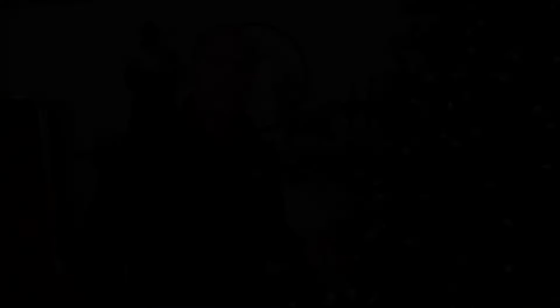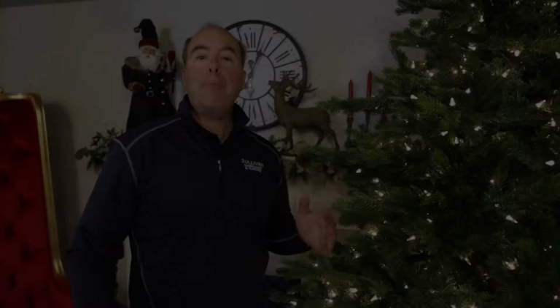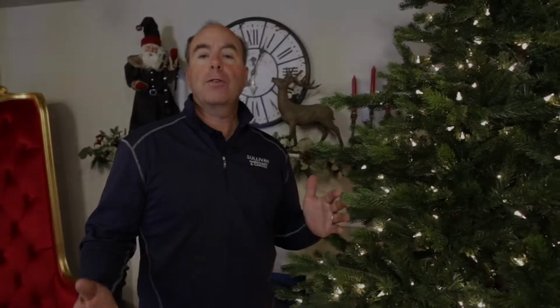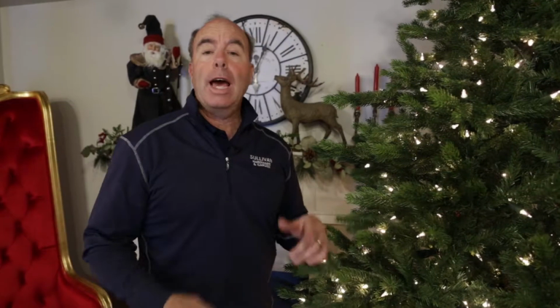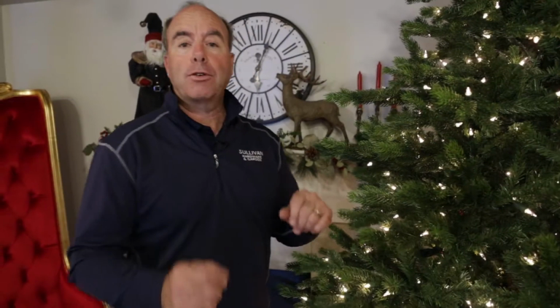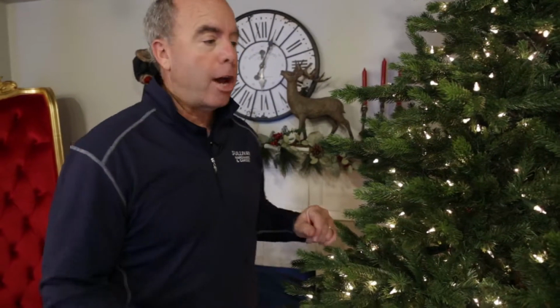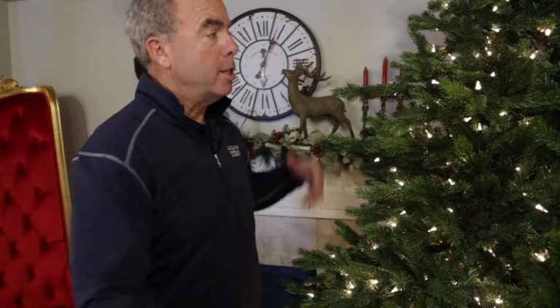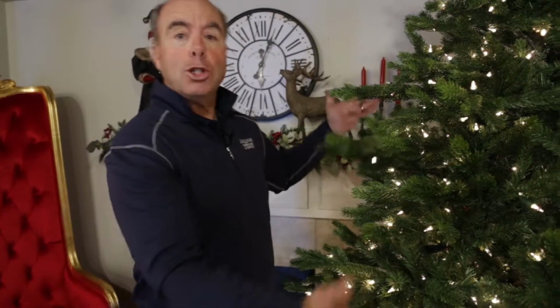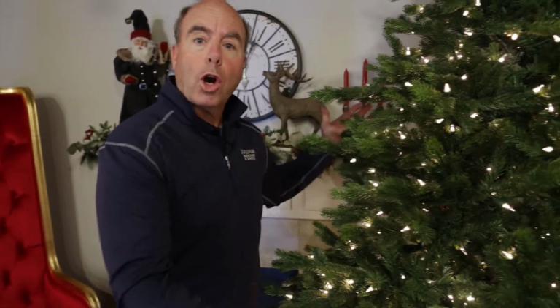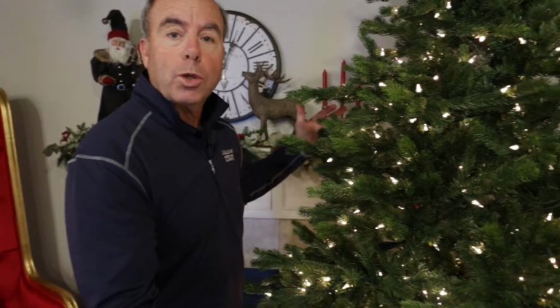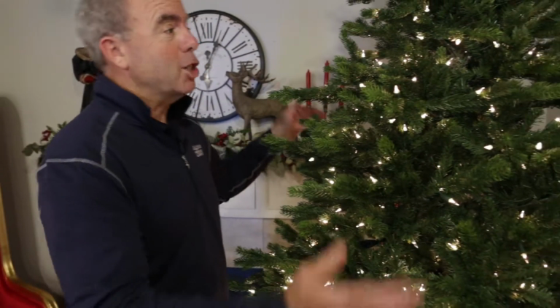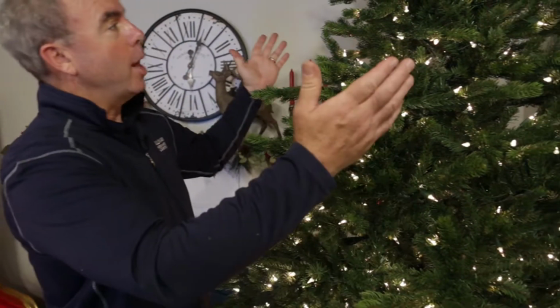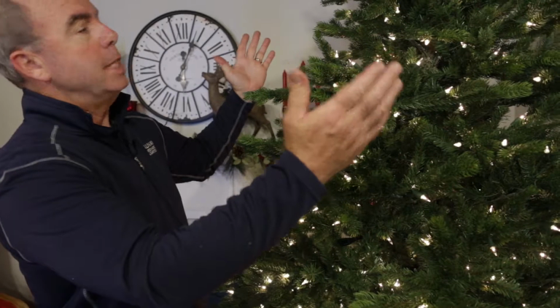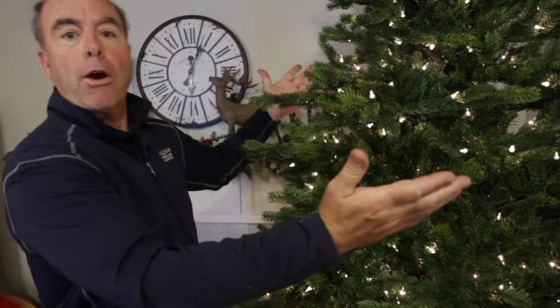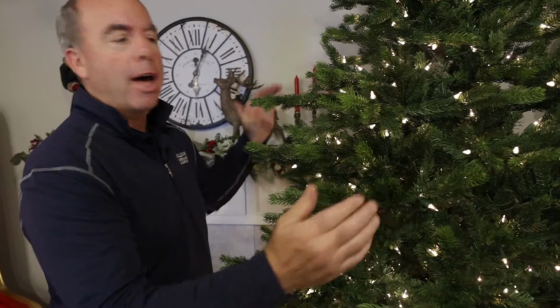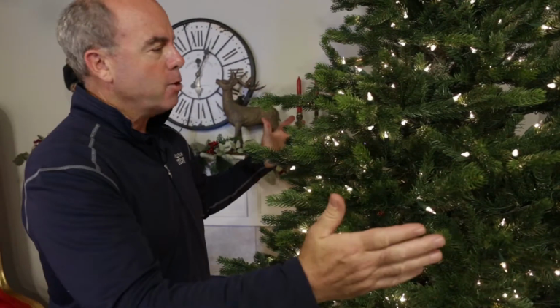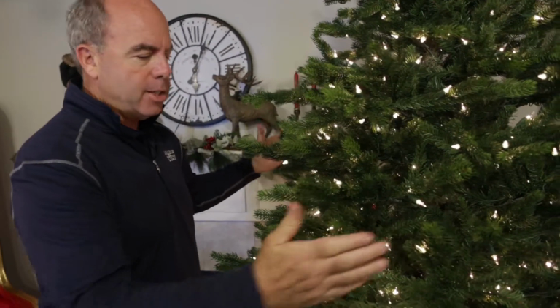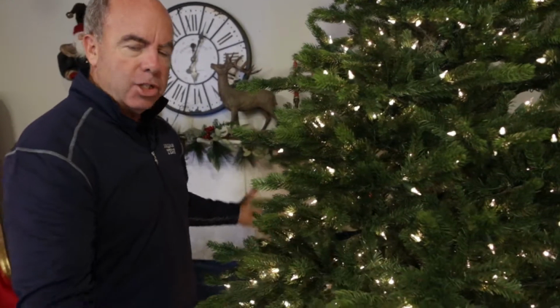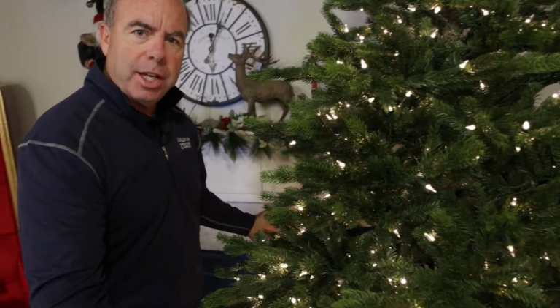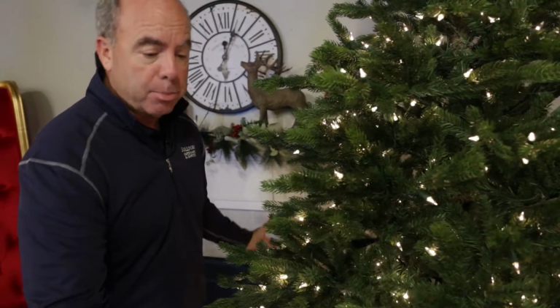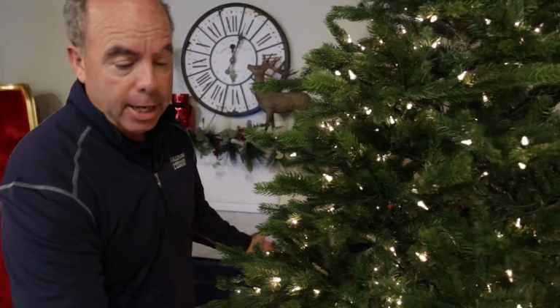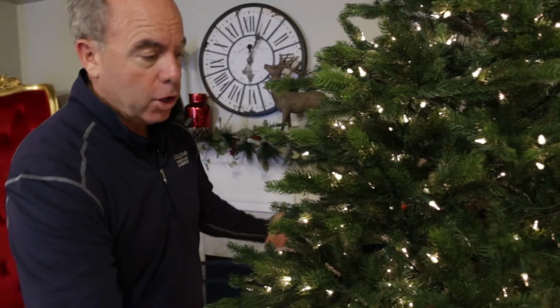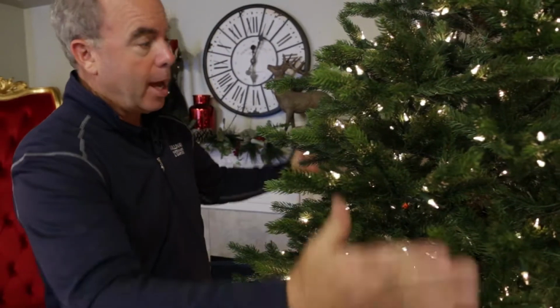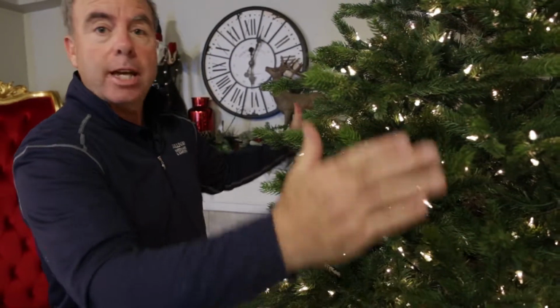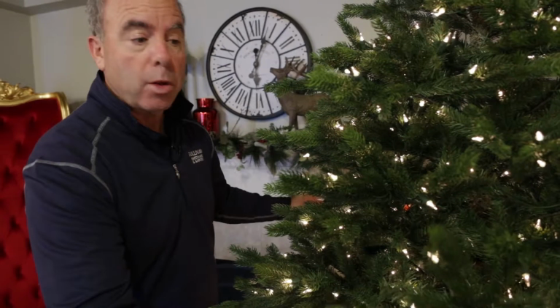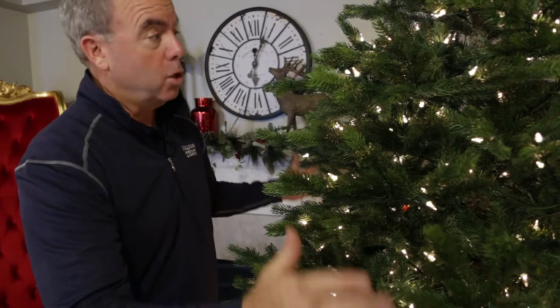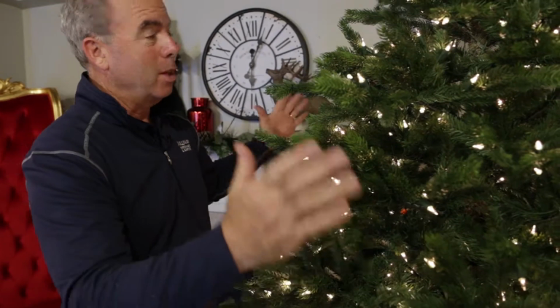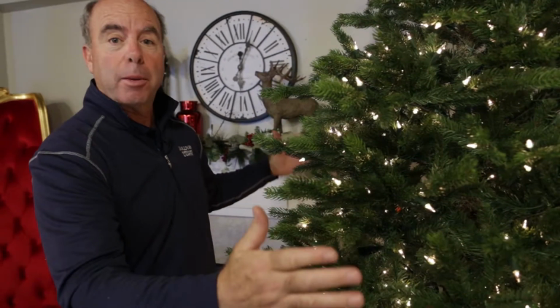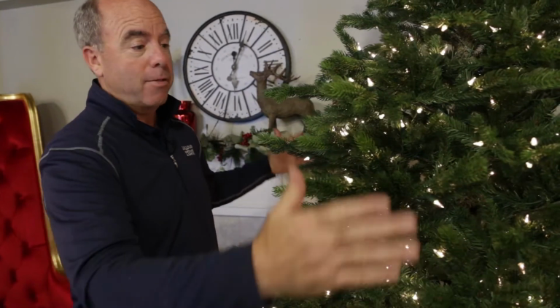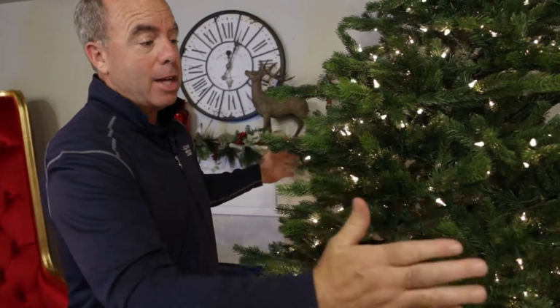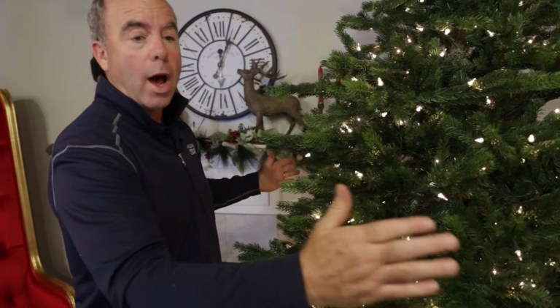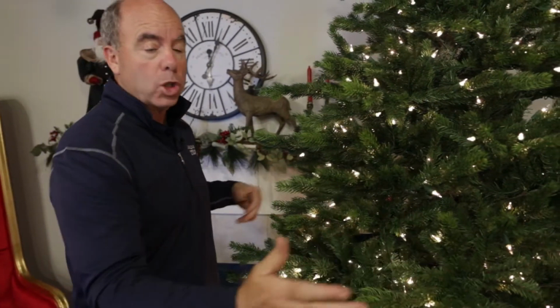Hey, Pat Sullivan here. Thanks for checking out our trees. This is one of our newer trees. It's called the Sierra. A thousand lights, 60 inches, but the girth kind of stays up through the middle, so it really gives an appearance of a nice, wide, full tree.